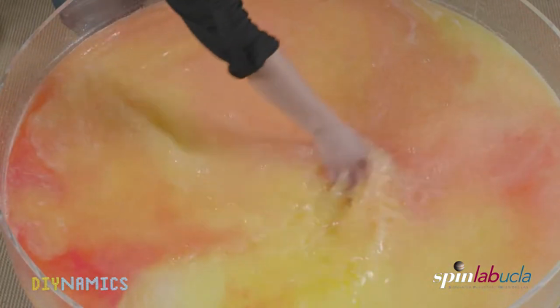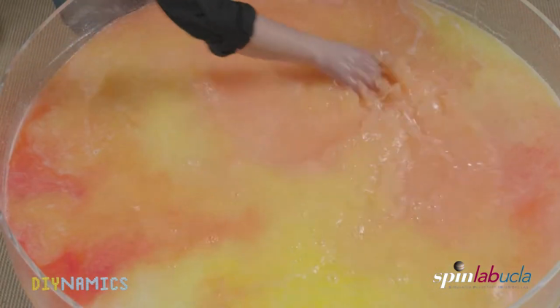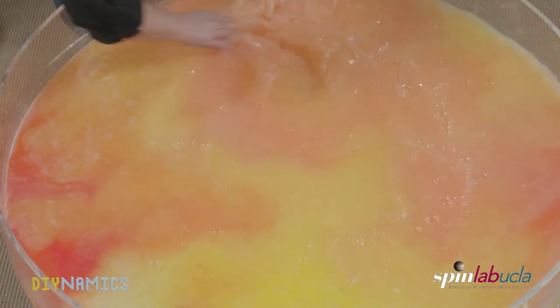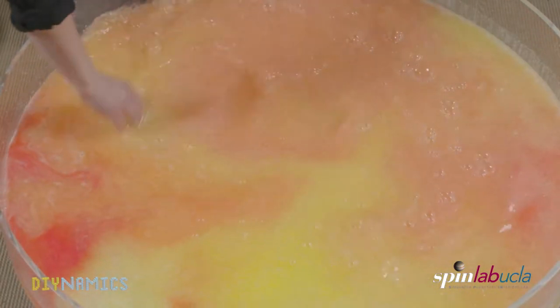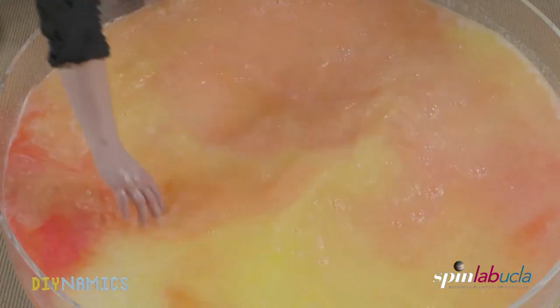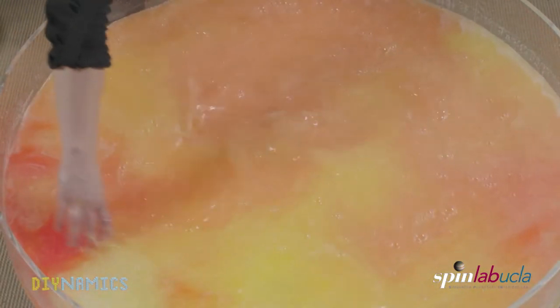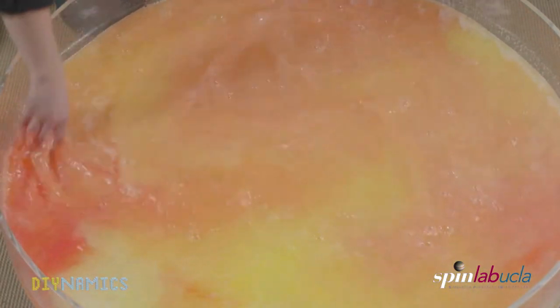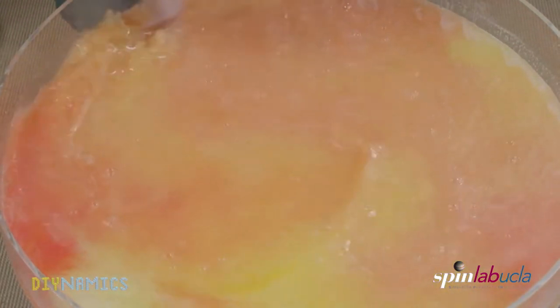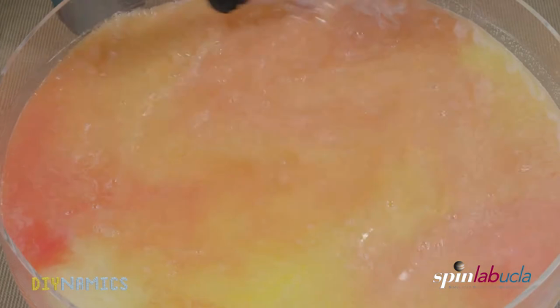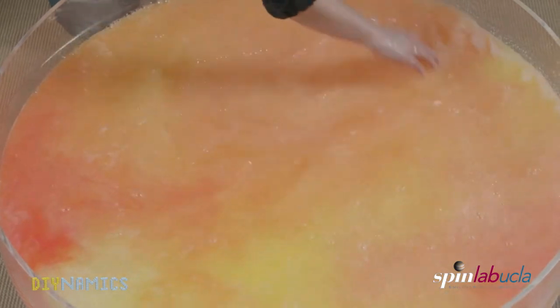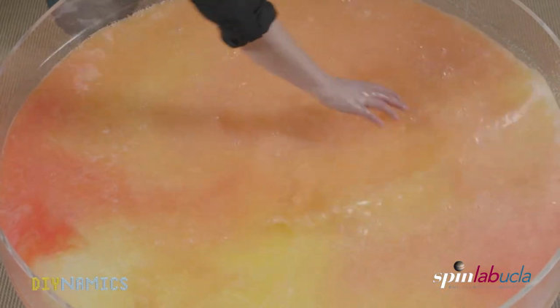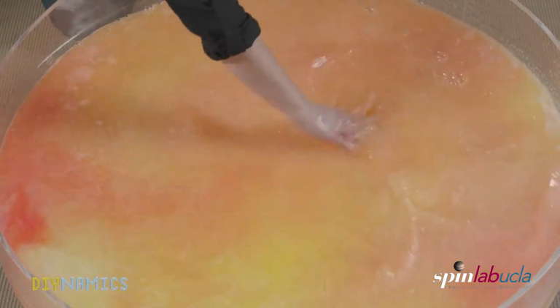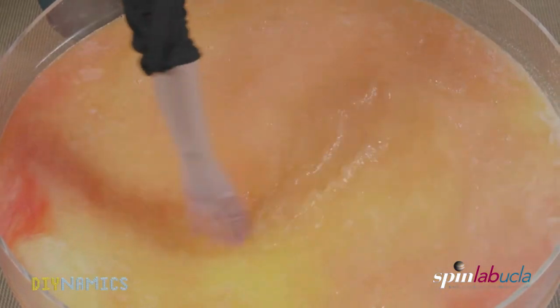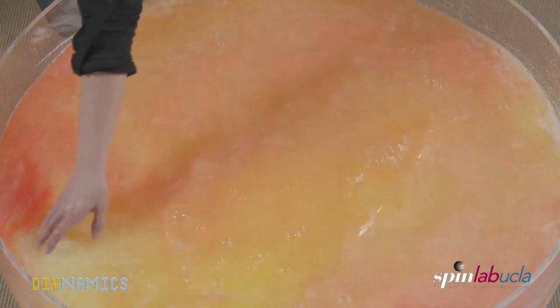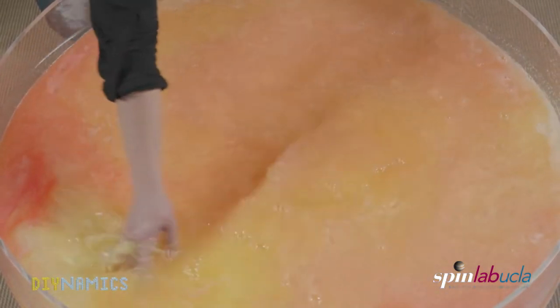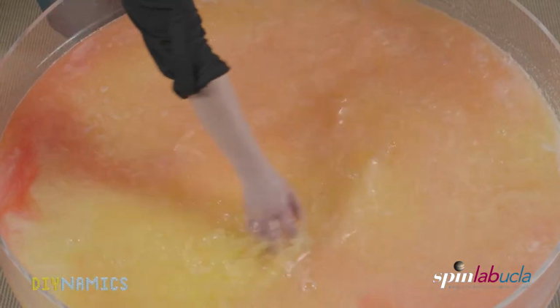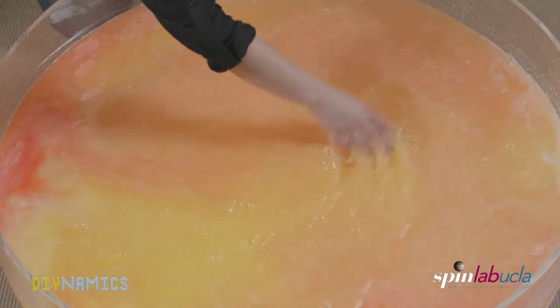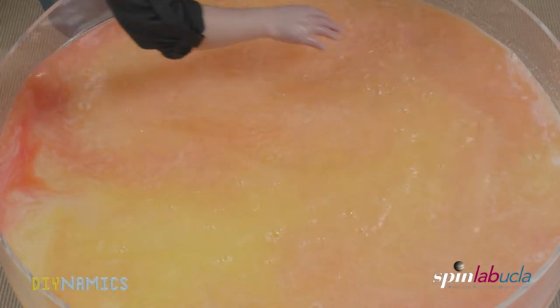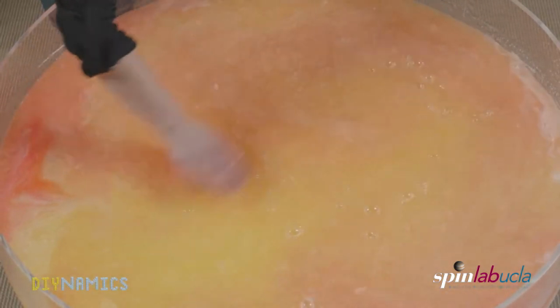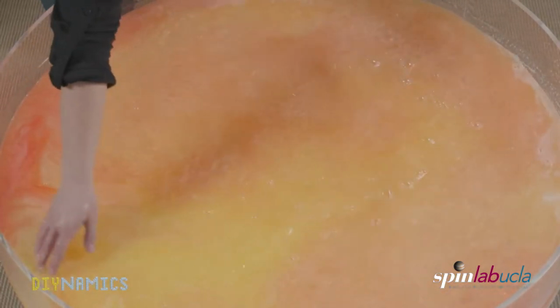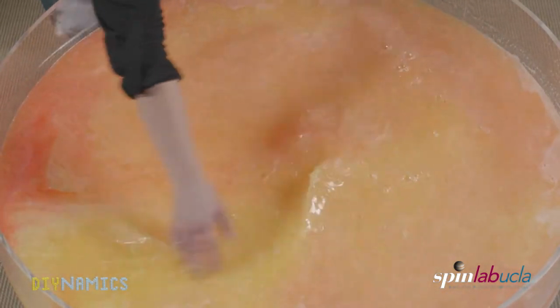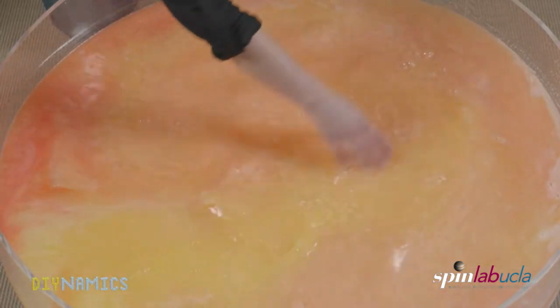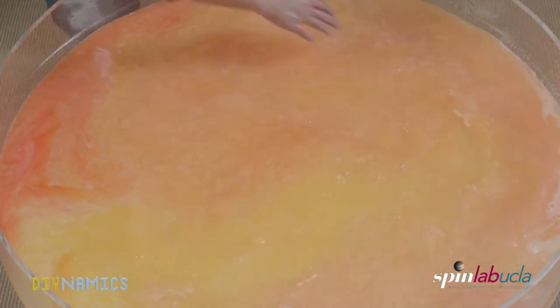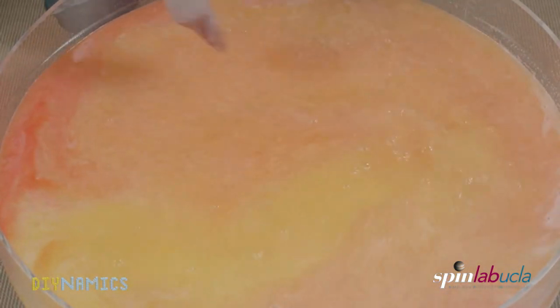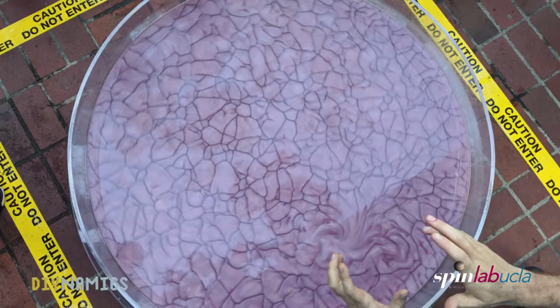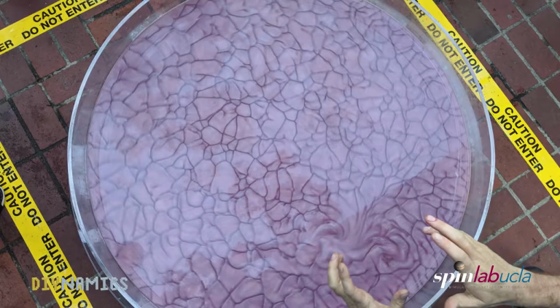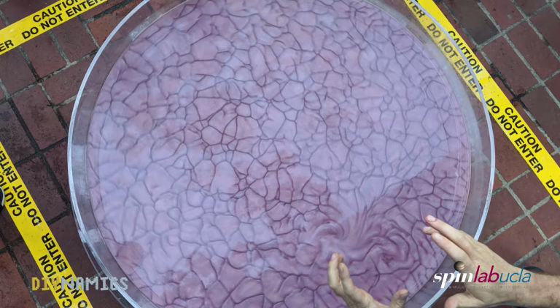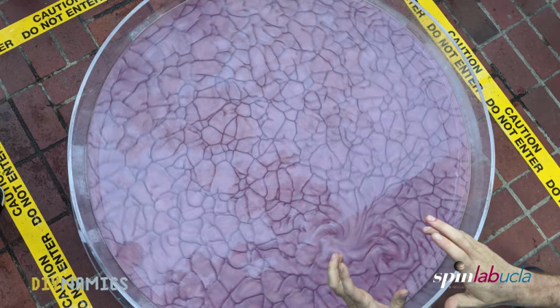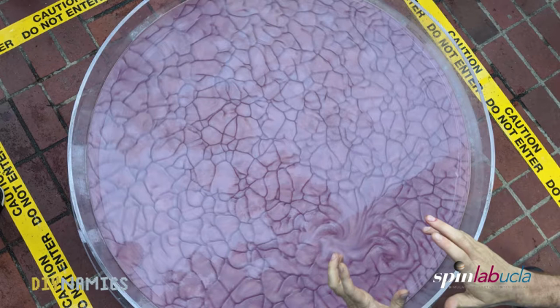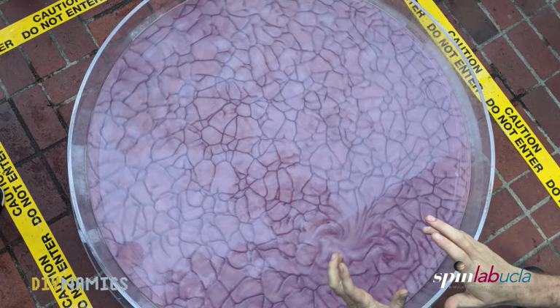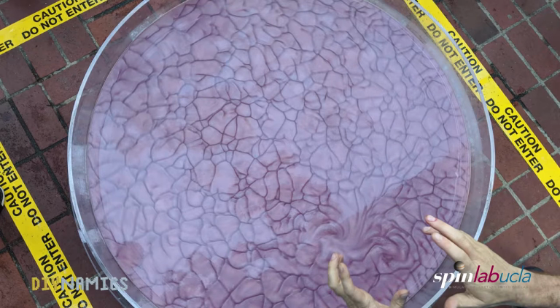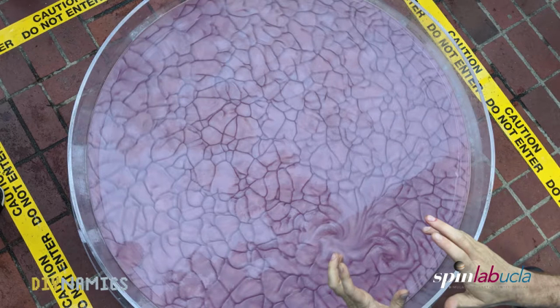For the first demonstration, we will not rotate the table yet, but just wait a couple of minutes until we see so-called convection cells developing. With a proper Barbasoloscope, they look like this.